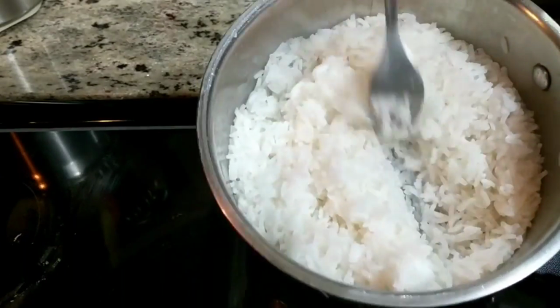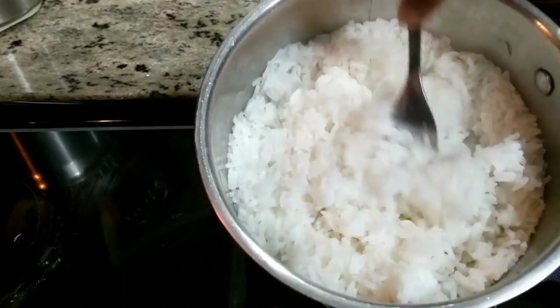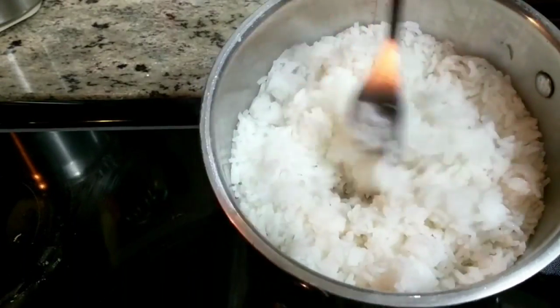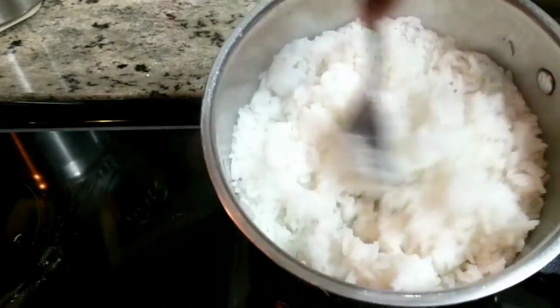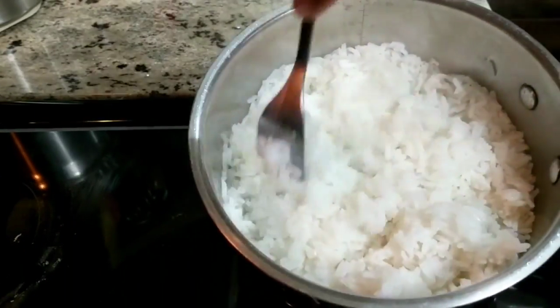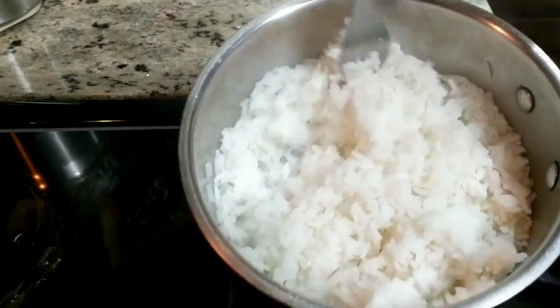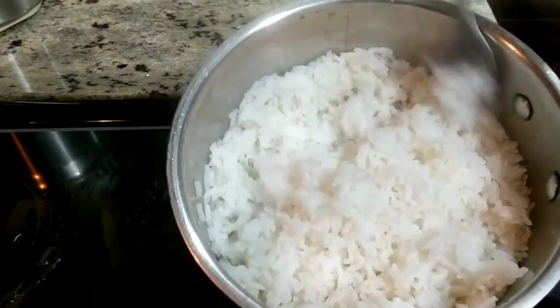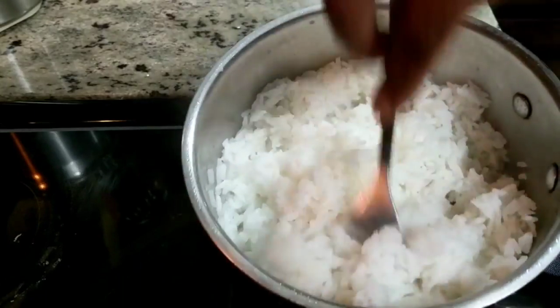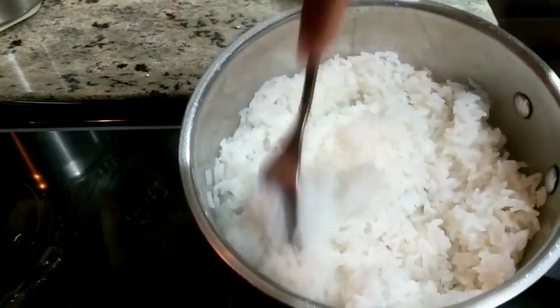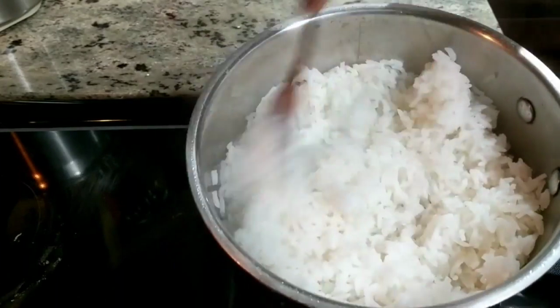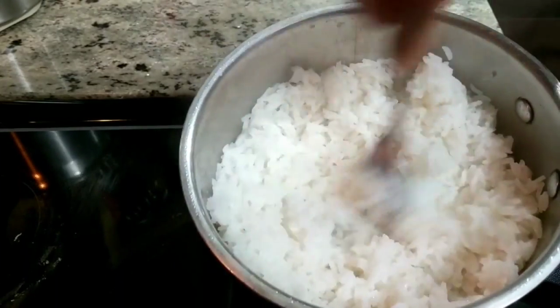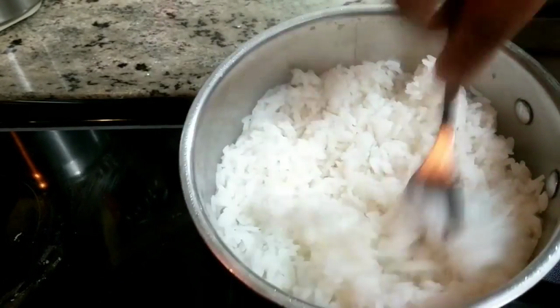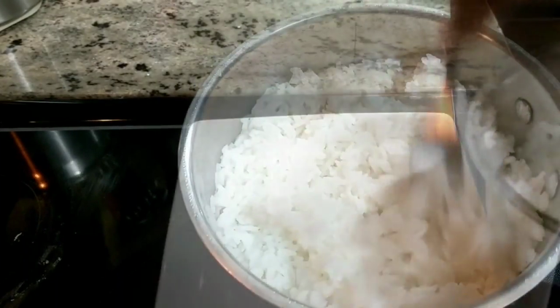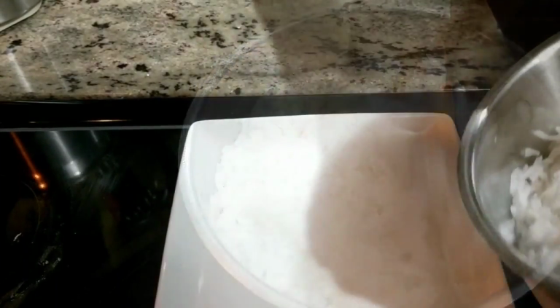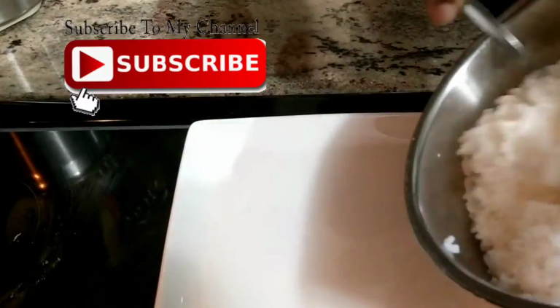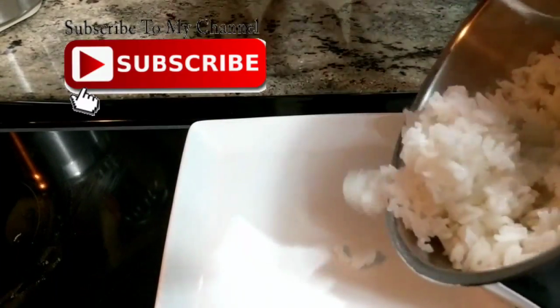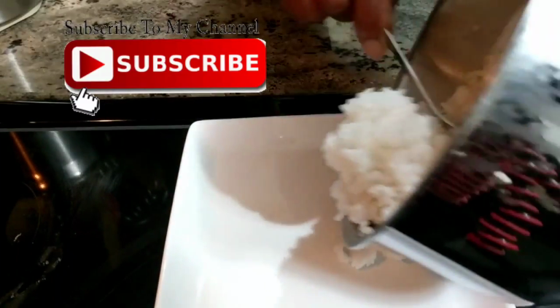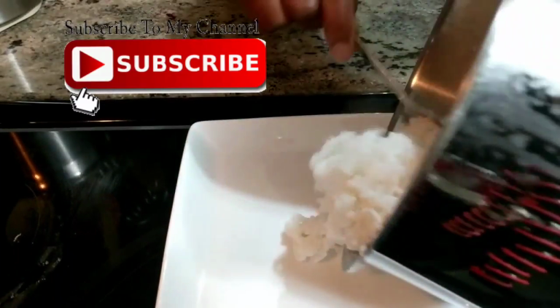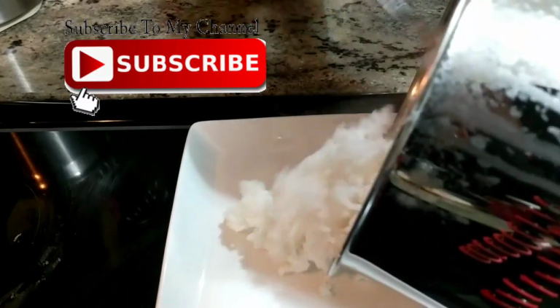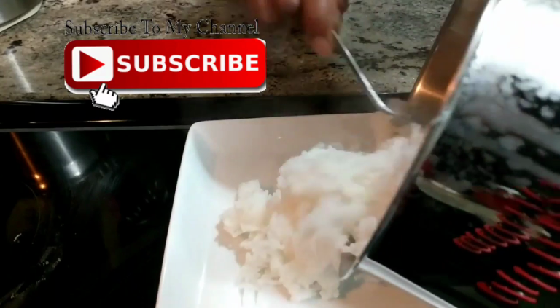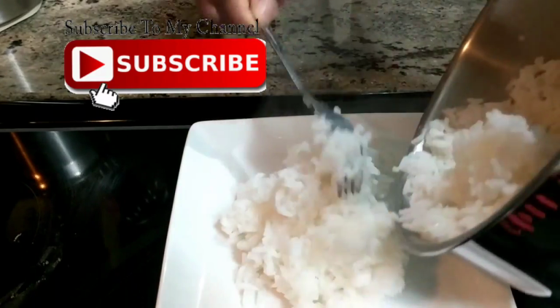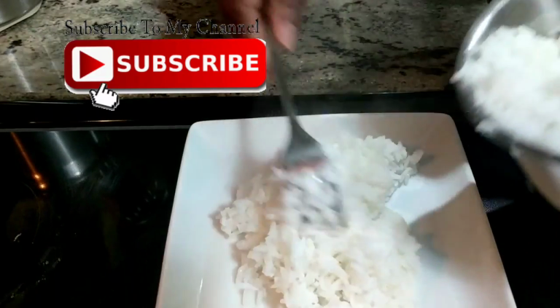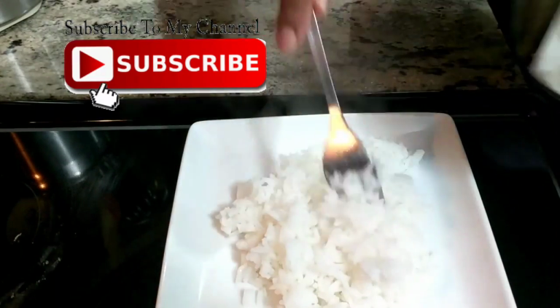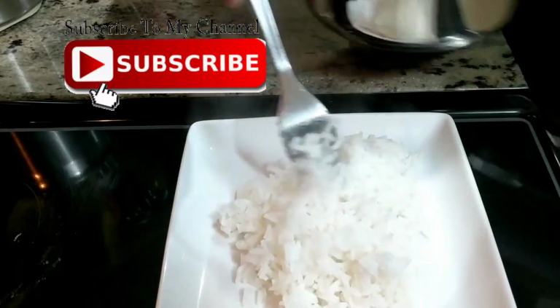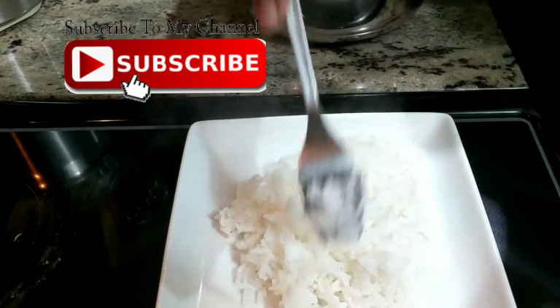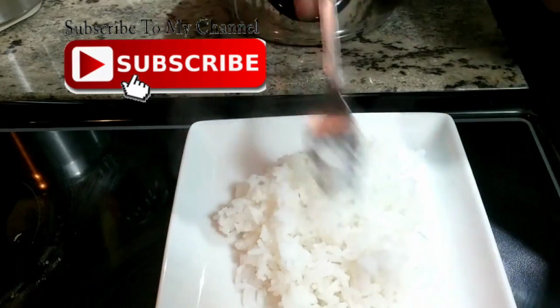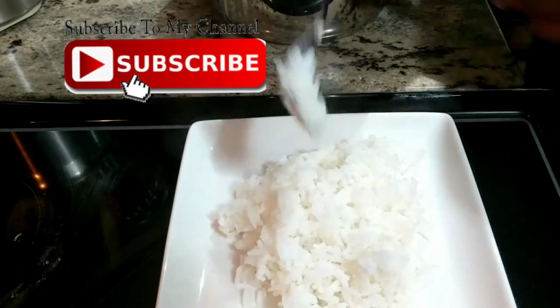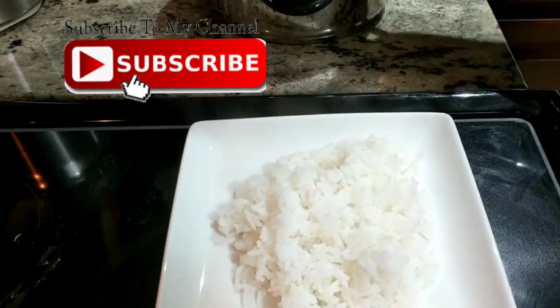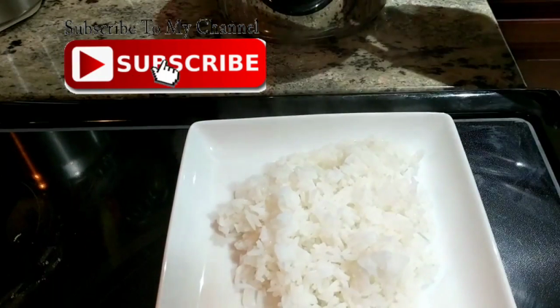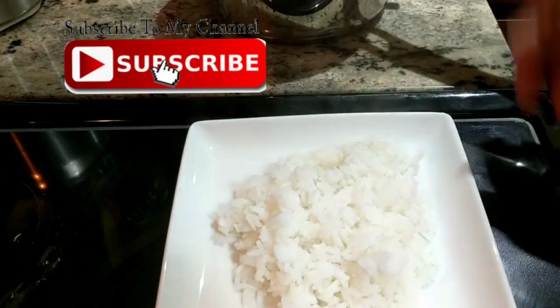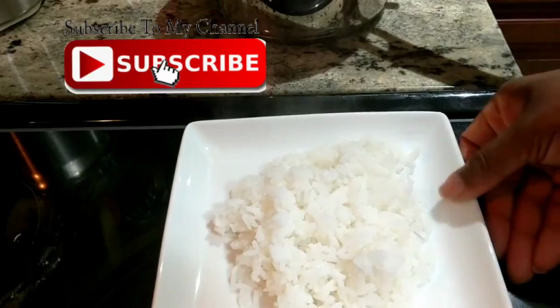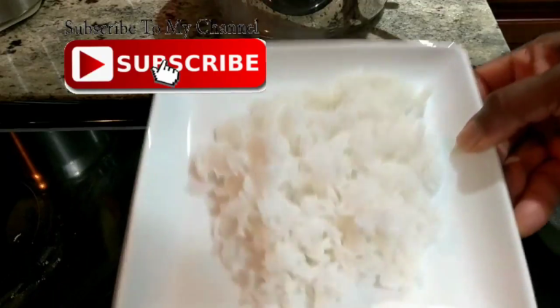As you can see, it is not burned, it is not mushy, and voila — there is your perfectly cooked white rice! Again, stay tuned for the perfect brown rice, which I encourage you to eat instead of white. I'll see you next time.